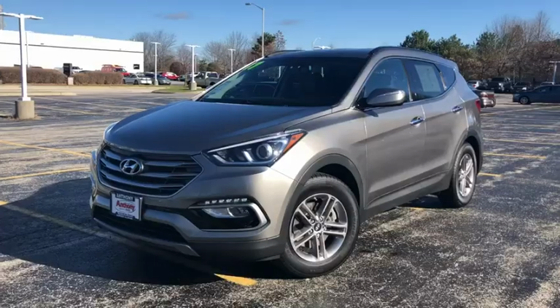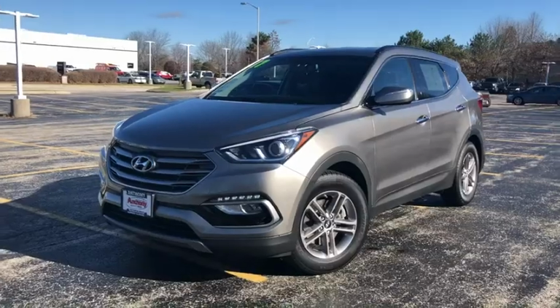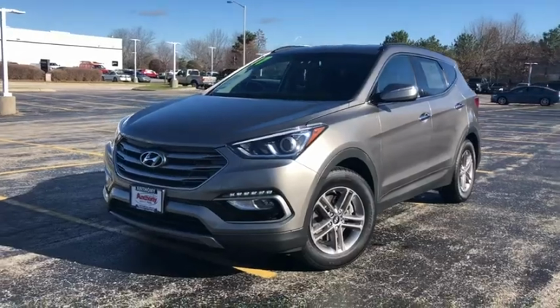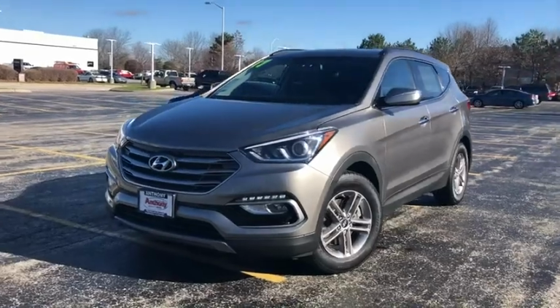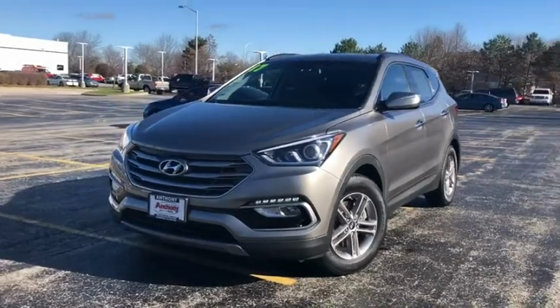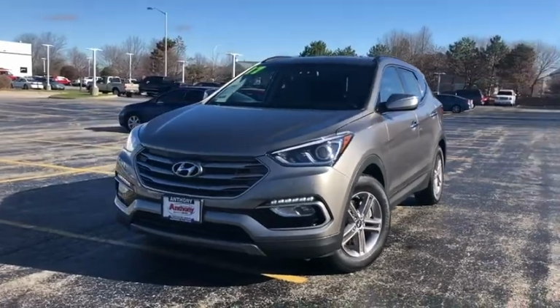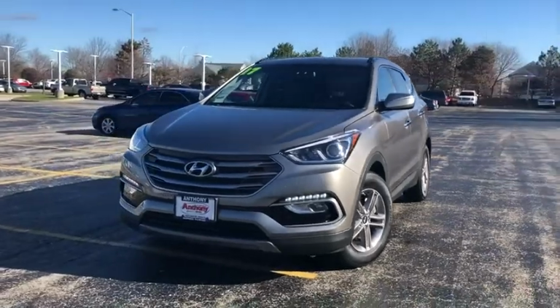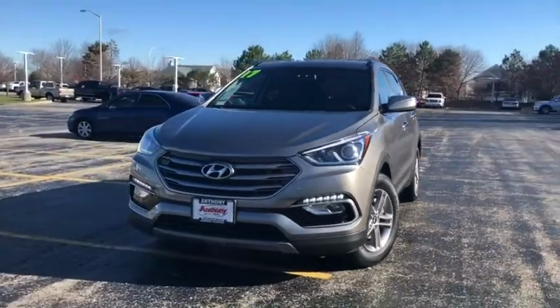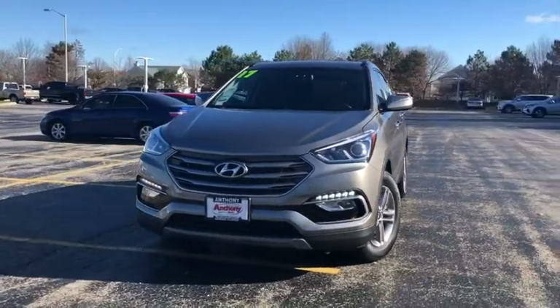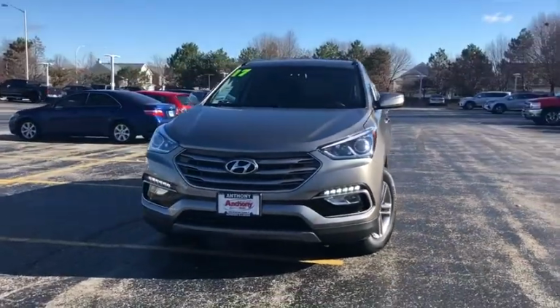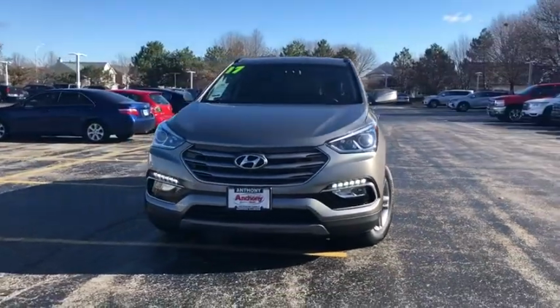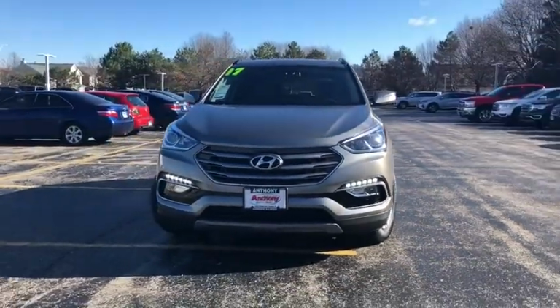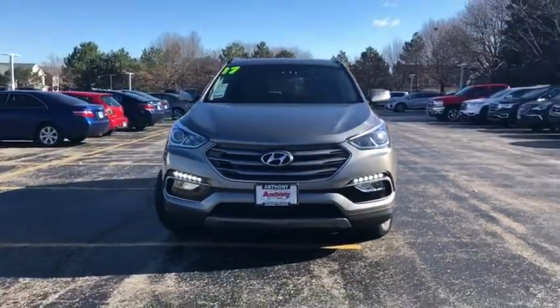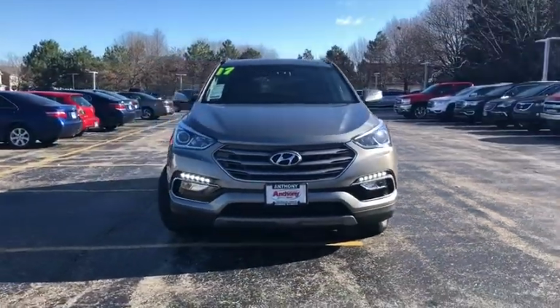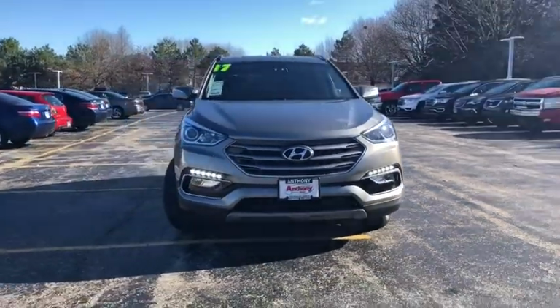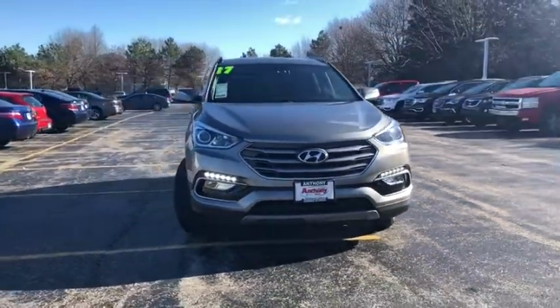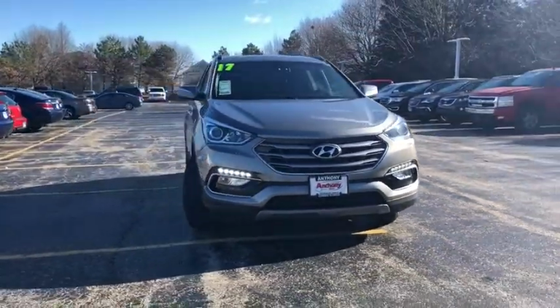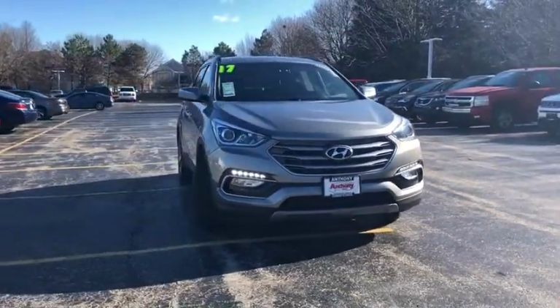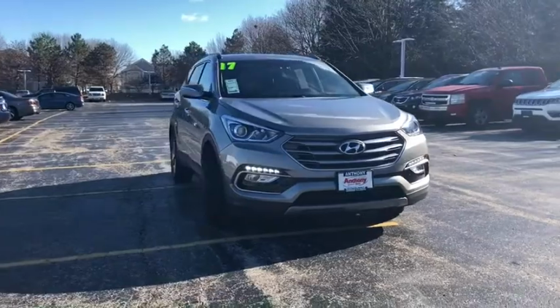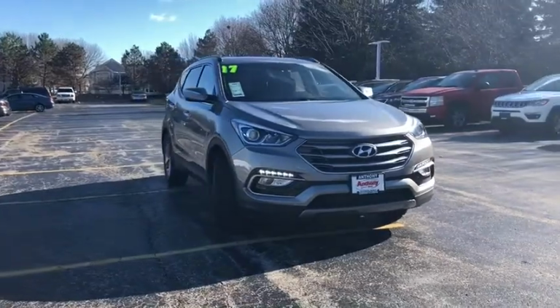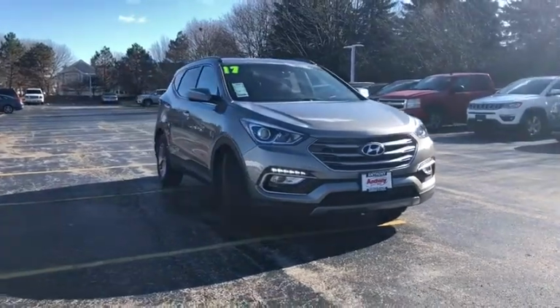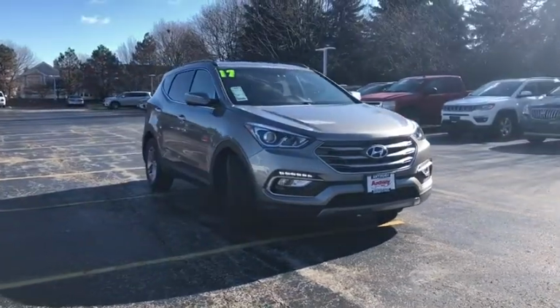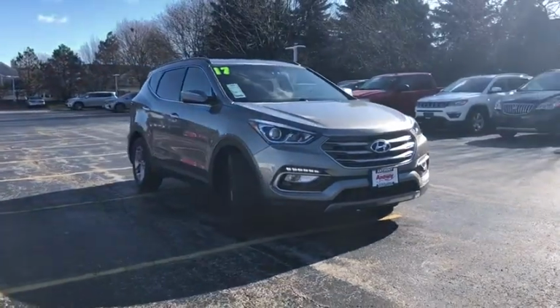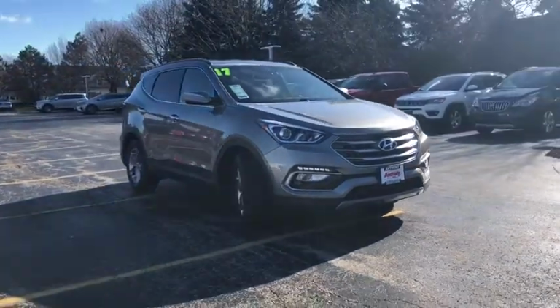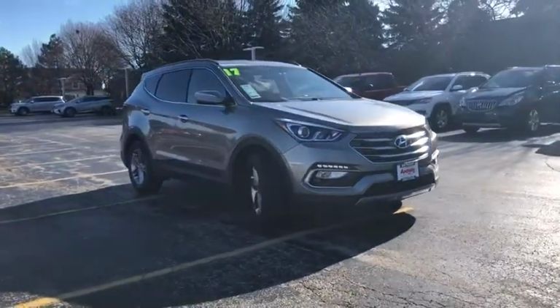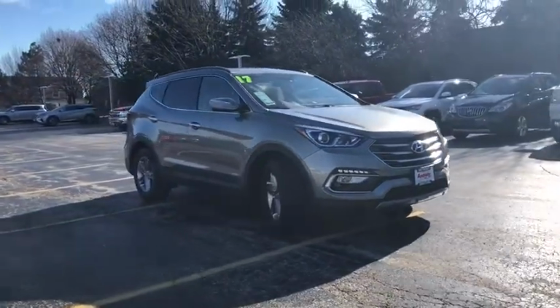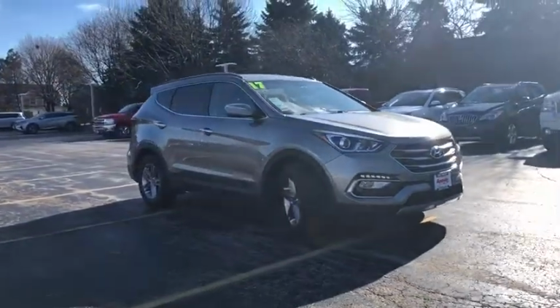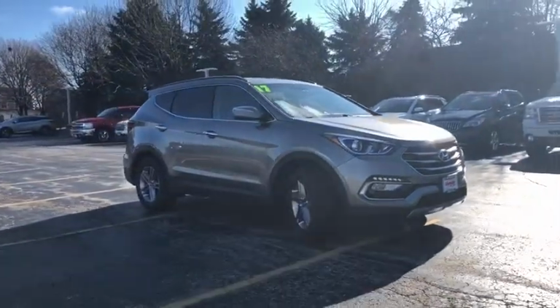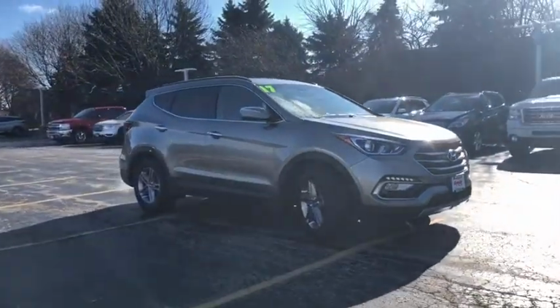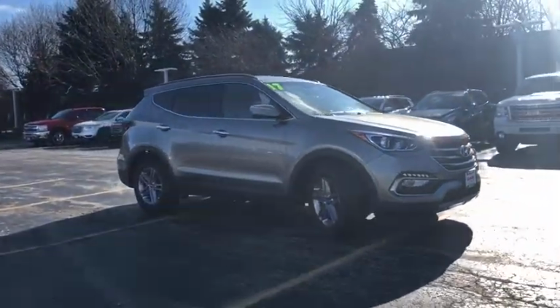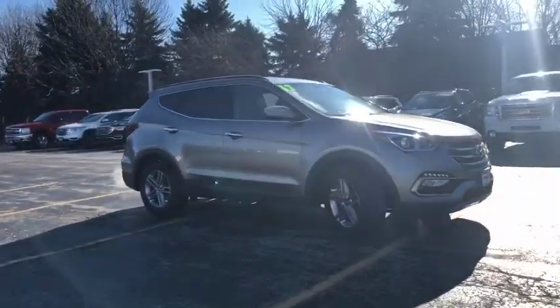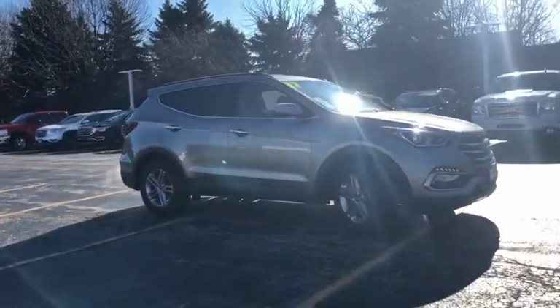We are pleased to show you the 2017 Hyundai Santa Fe. Style. Quality. Performance. Value. Need we say more?